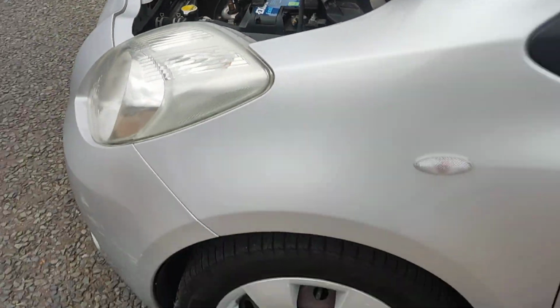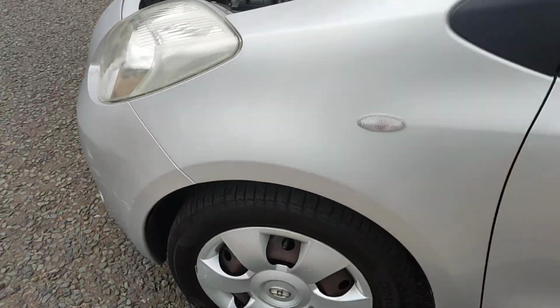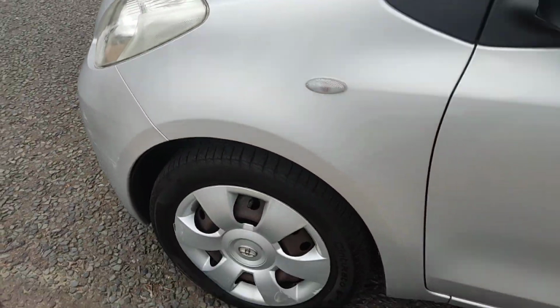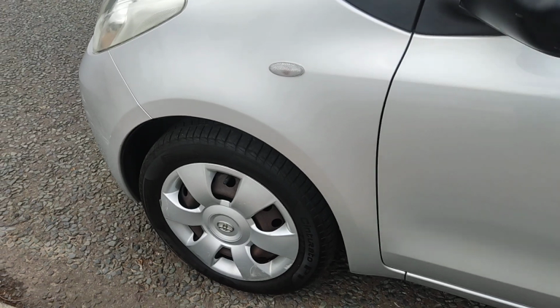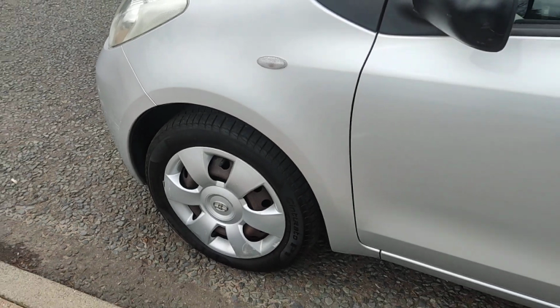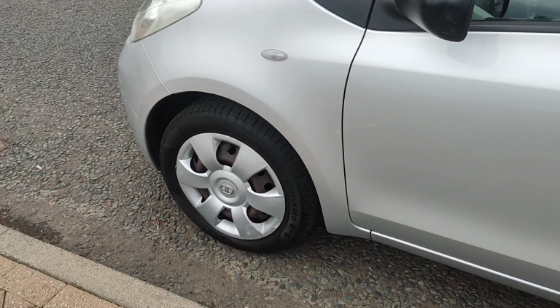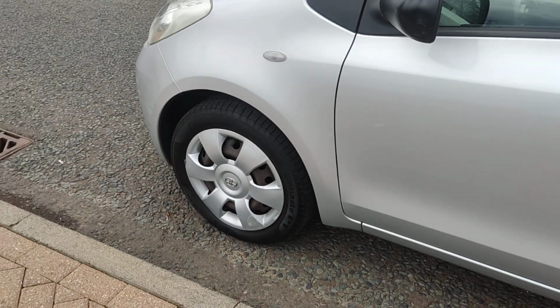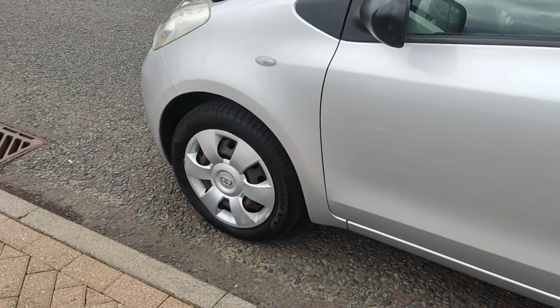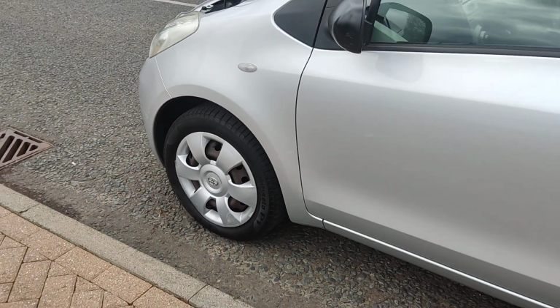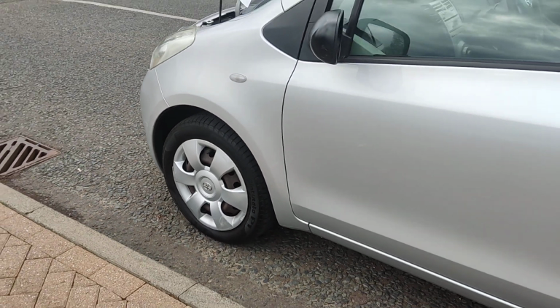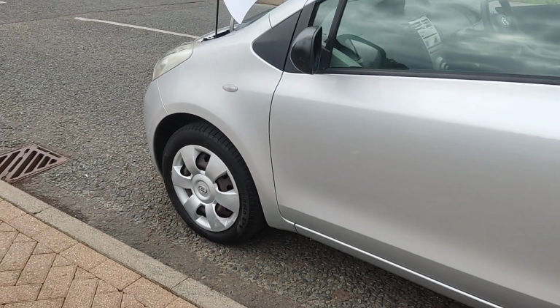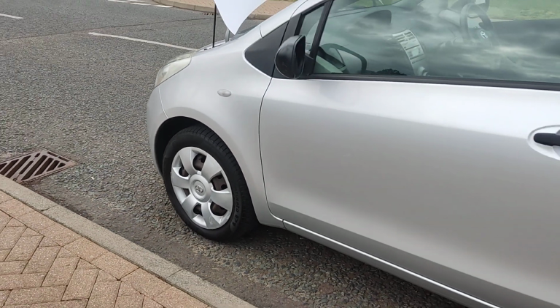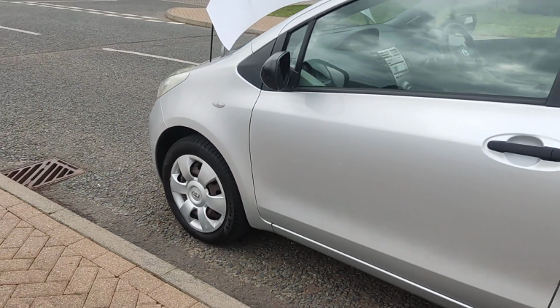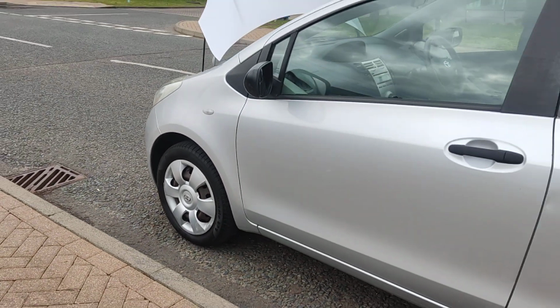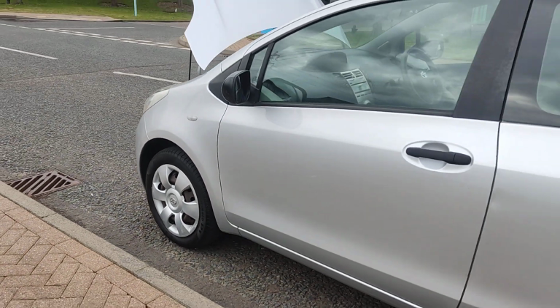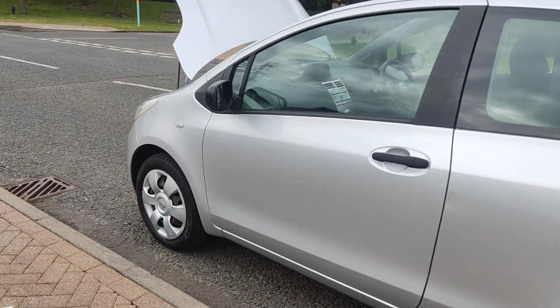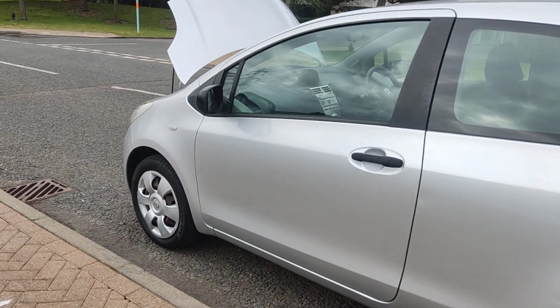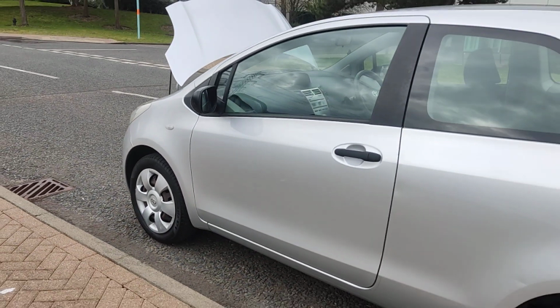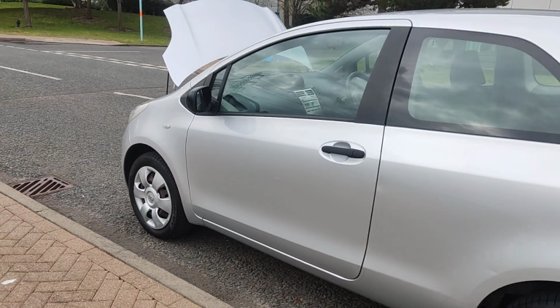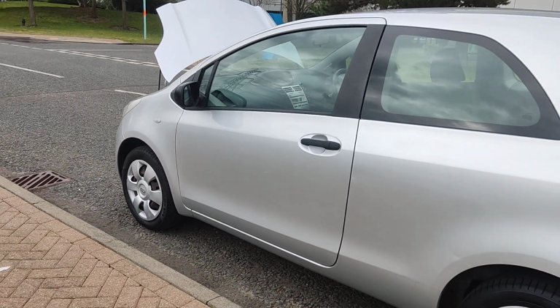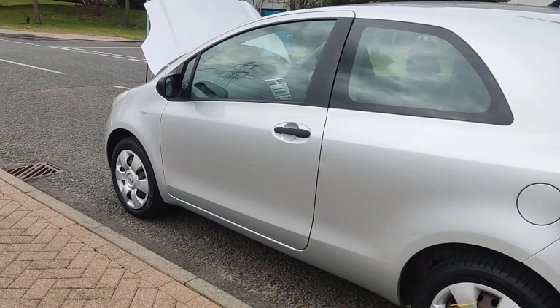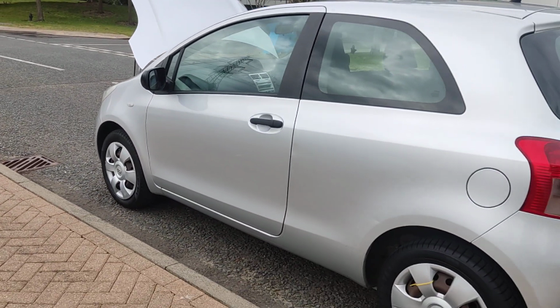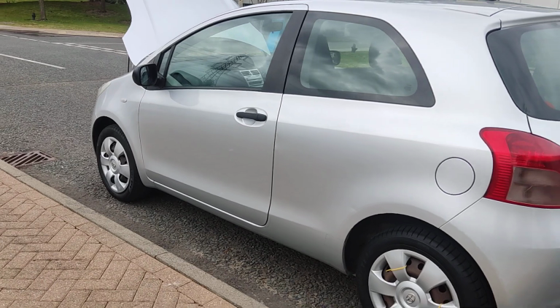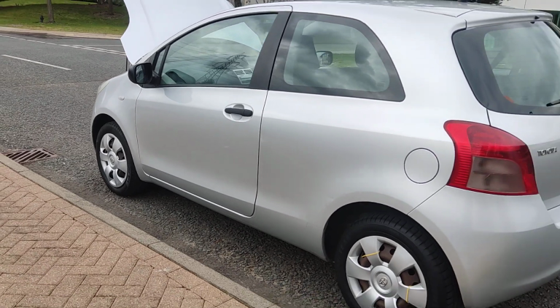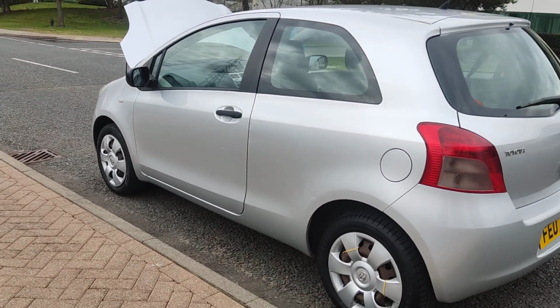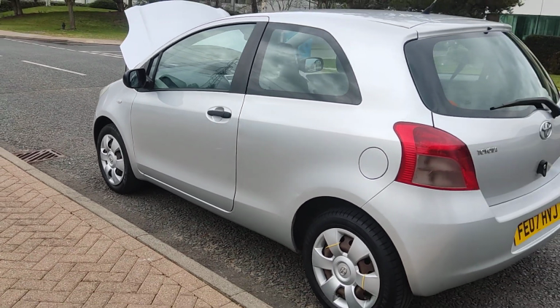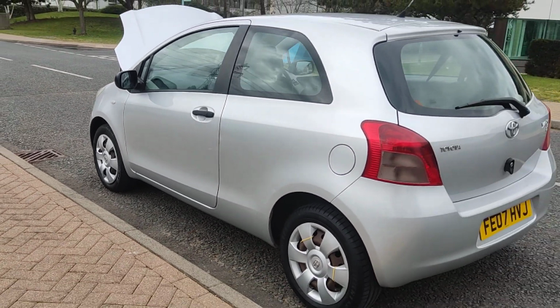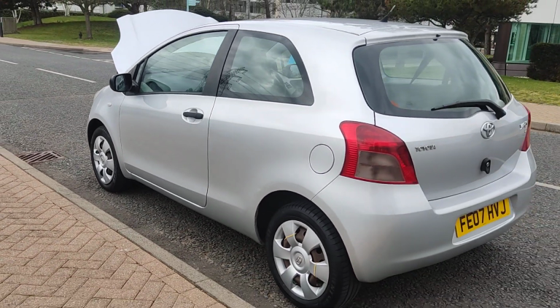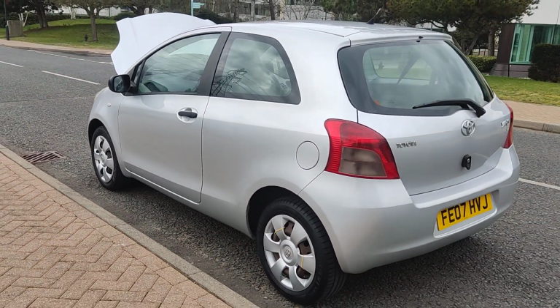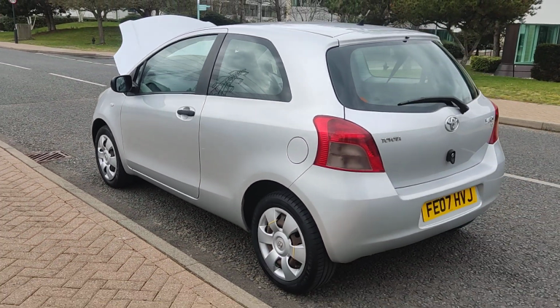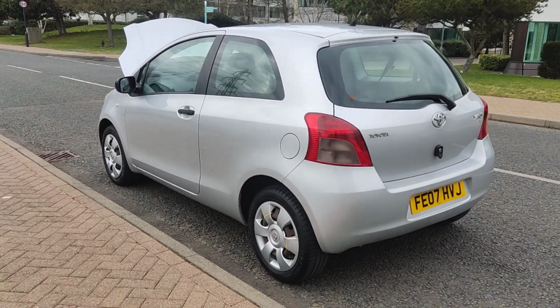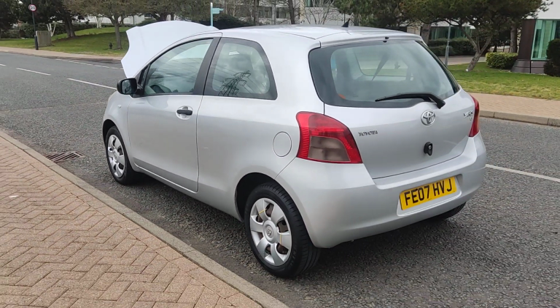Nice and clean 15-inch steel wheels with genuine wheel trims. Very, very clean bodywork.